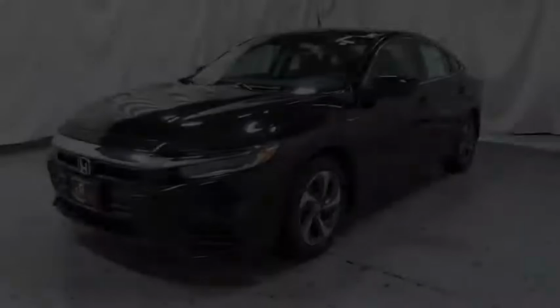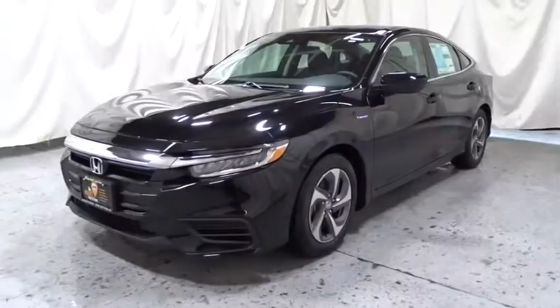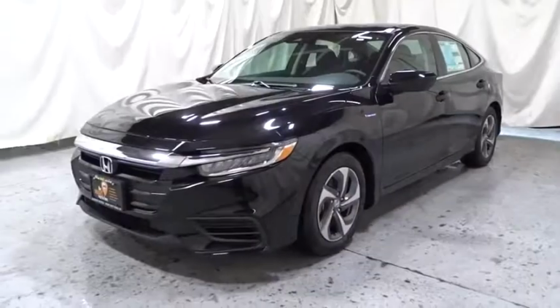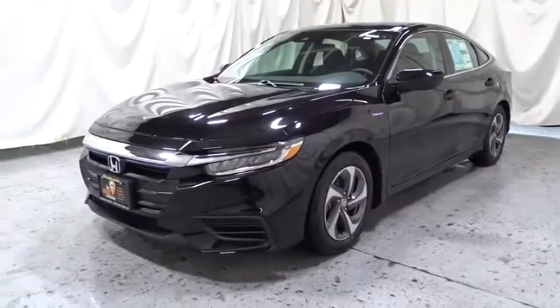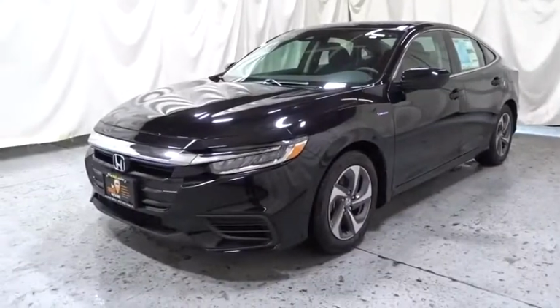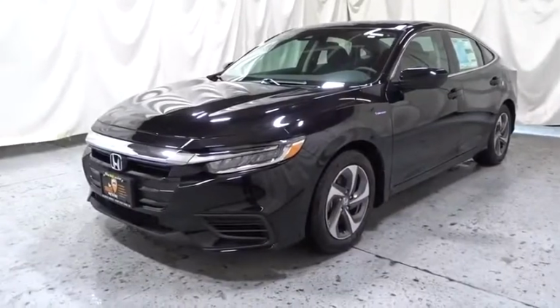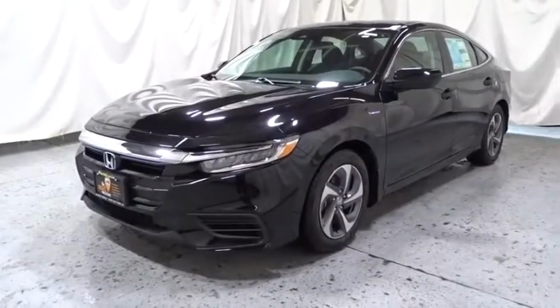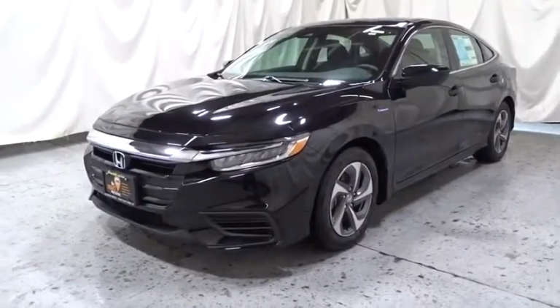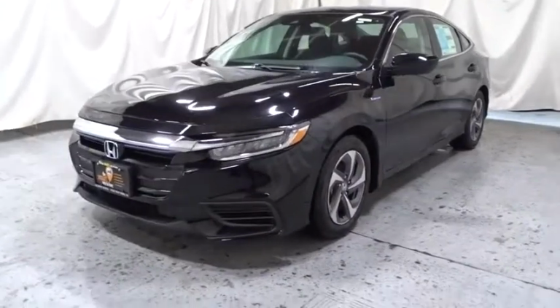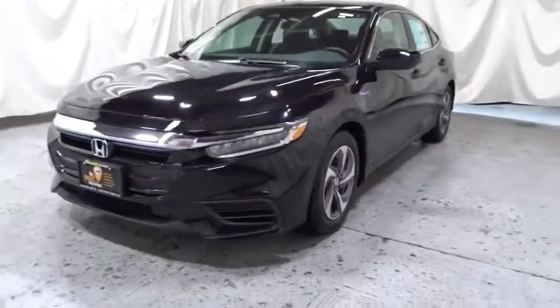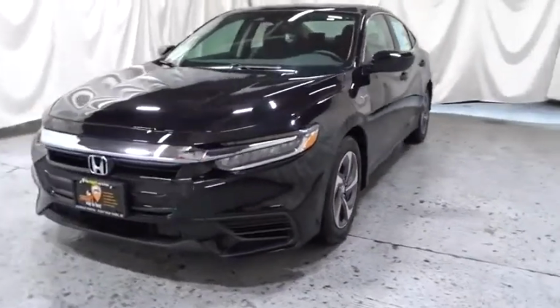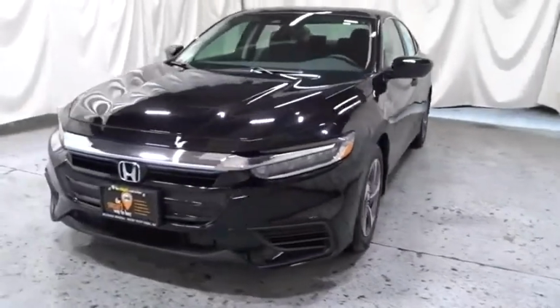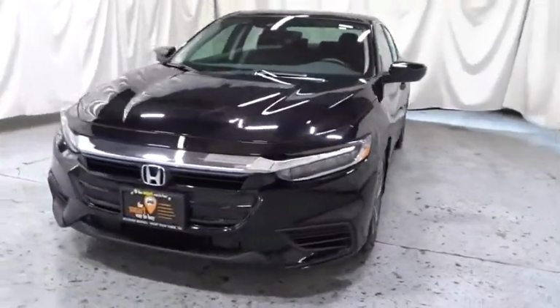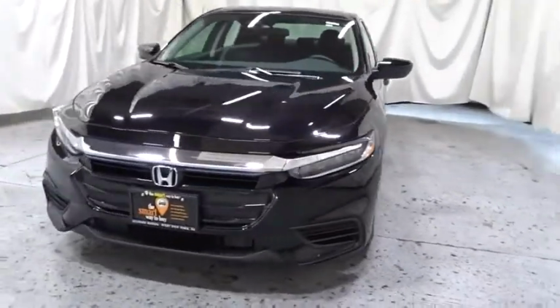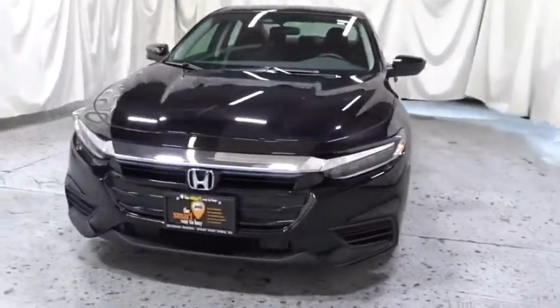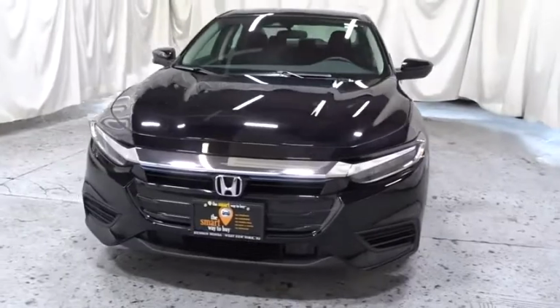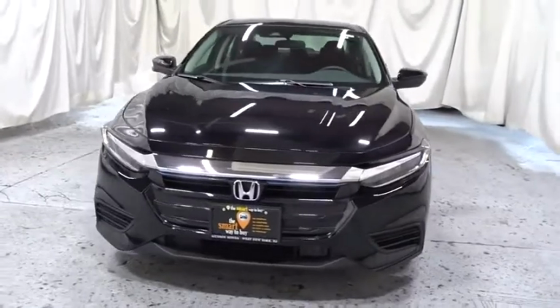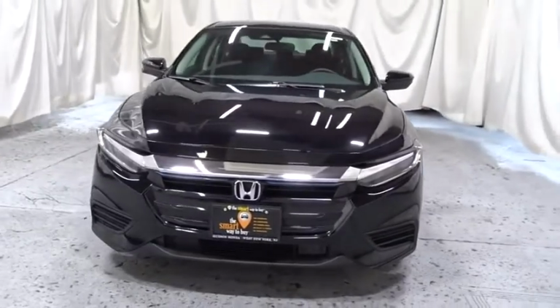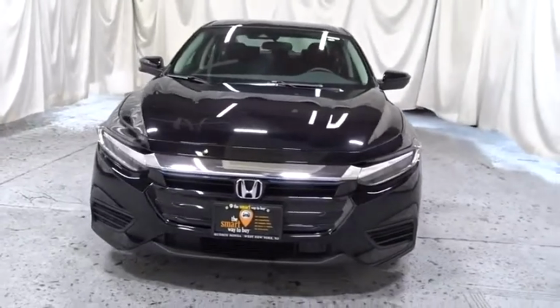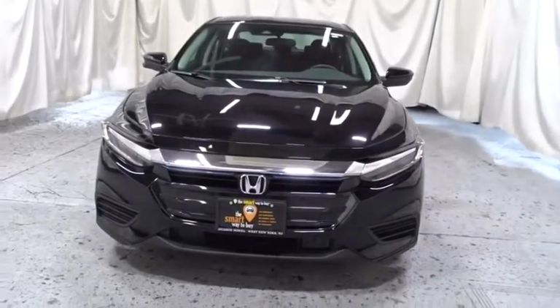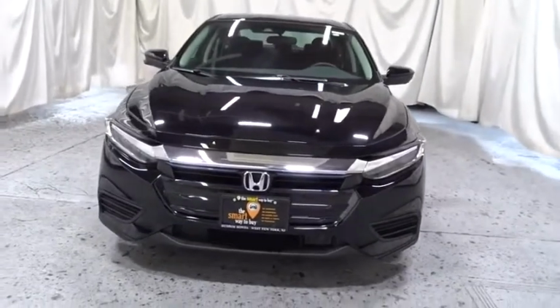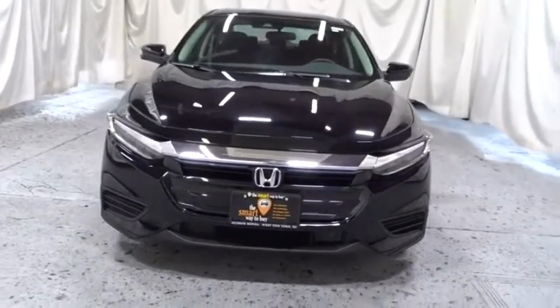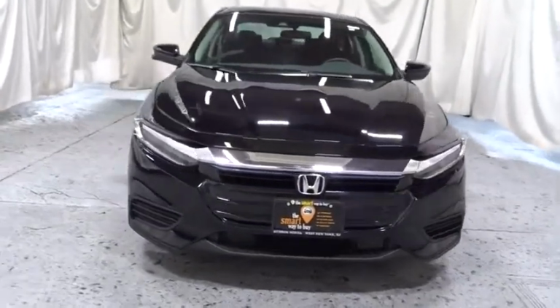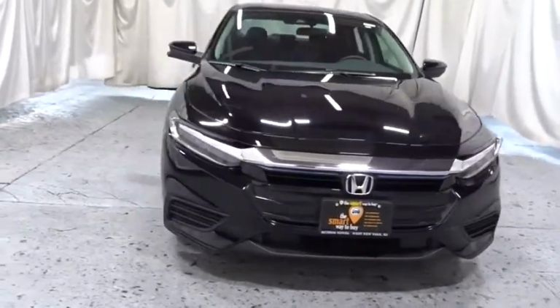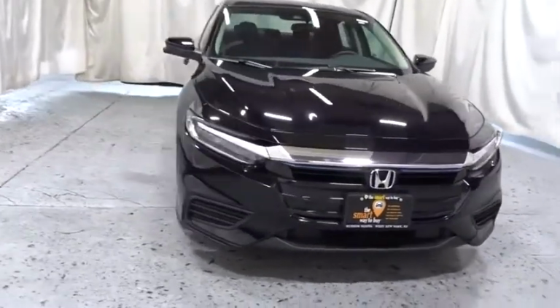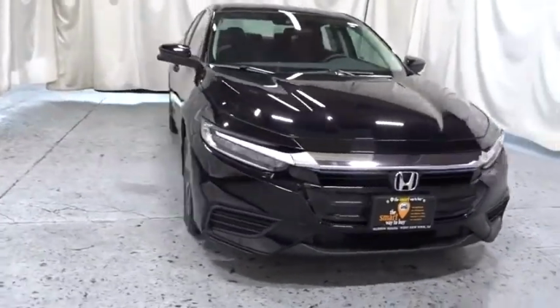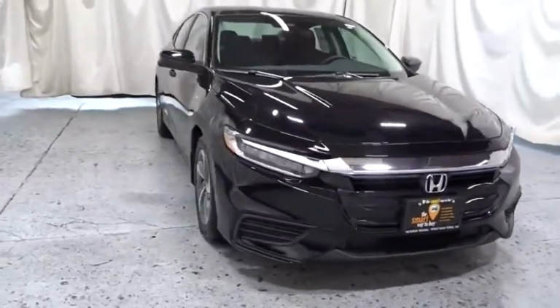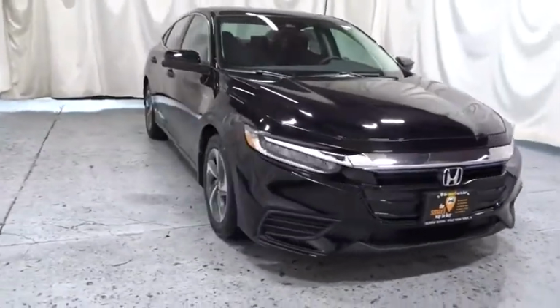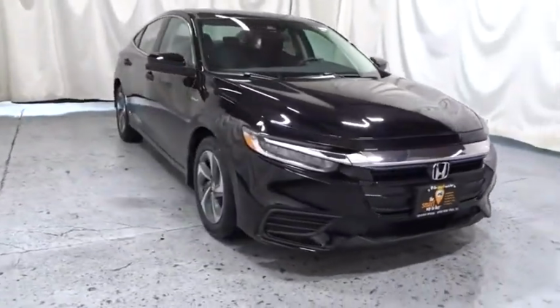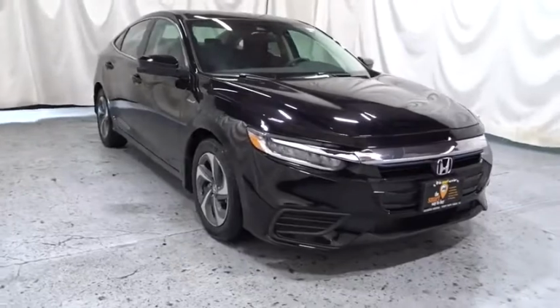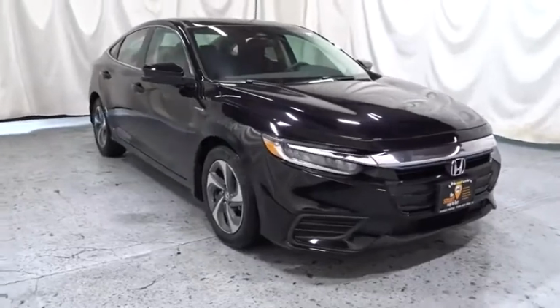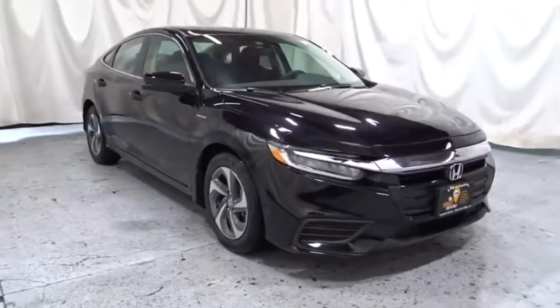You are going to love the 2019 Honda Insight. 40 mpg, smooth ride, performance, exterior, interior — Honda Insight has it all.